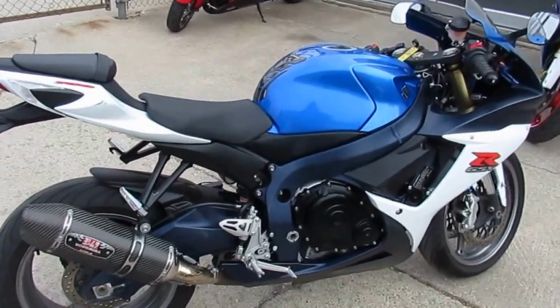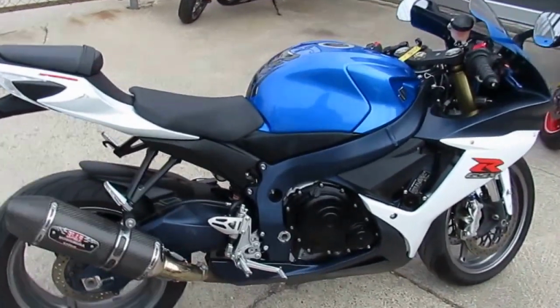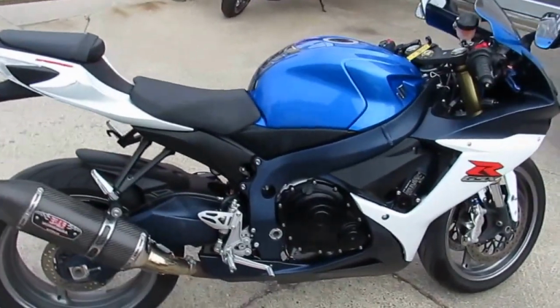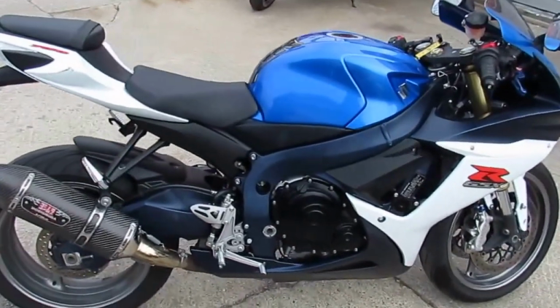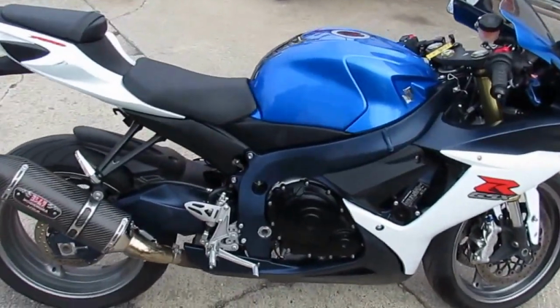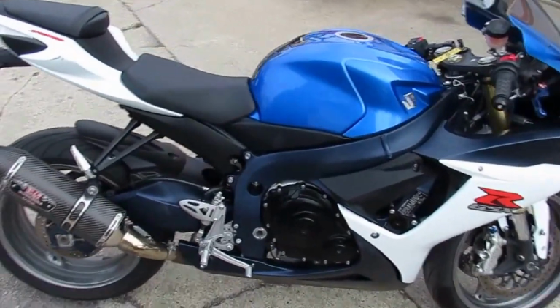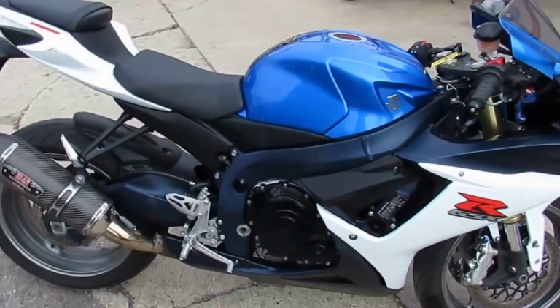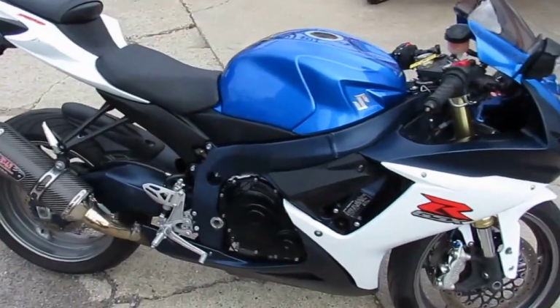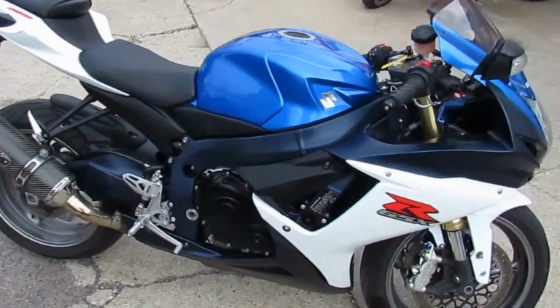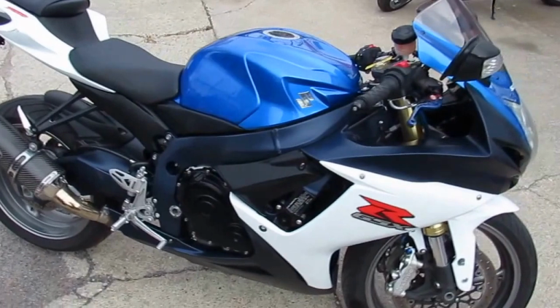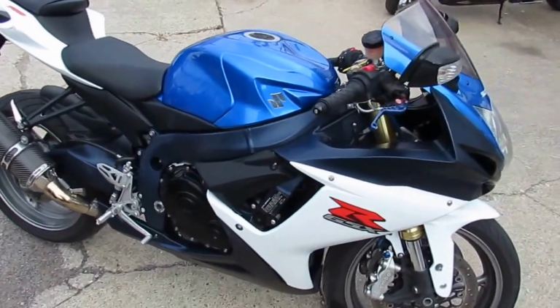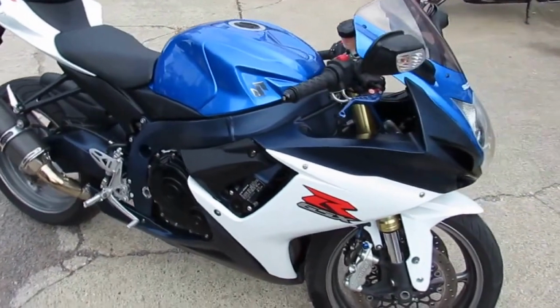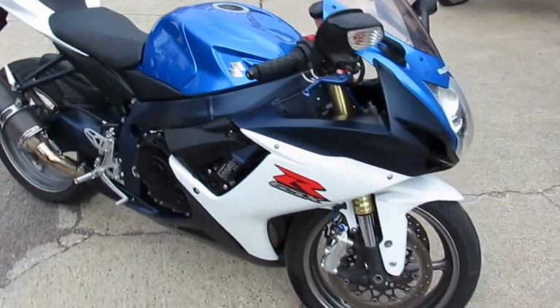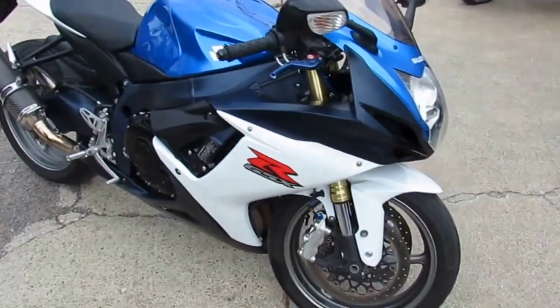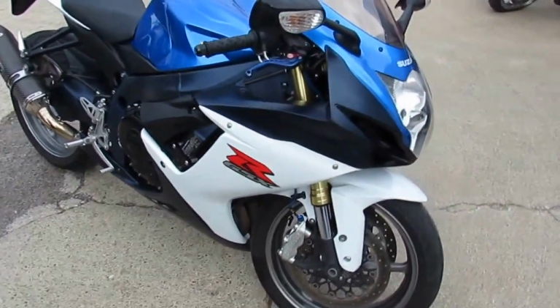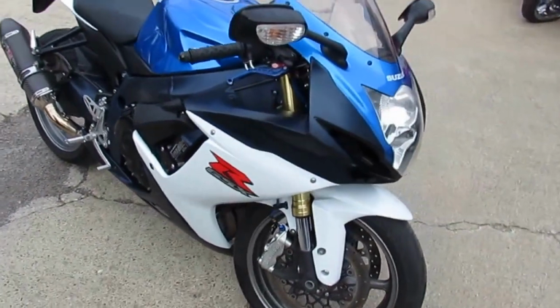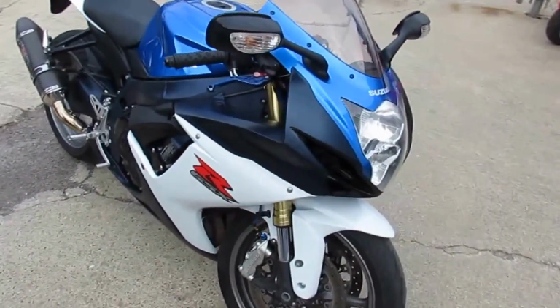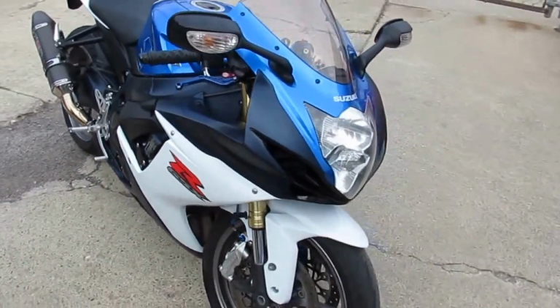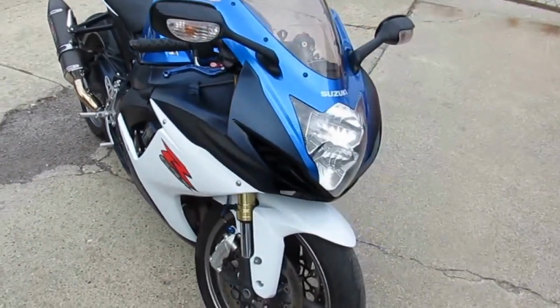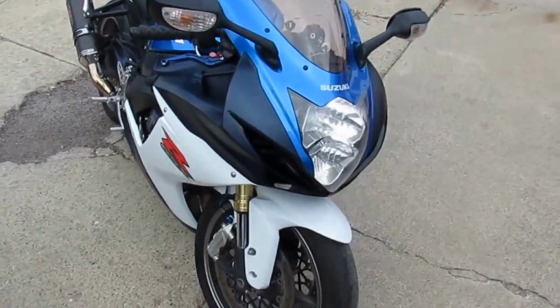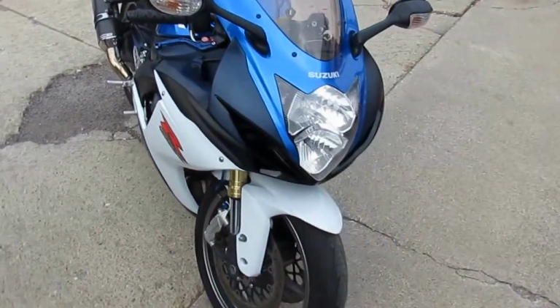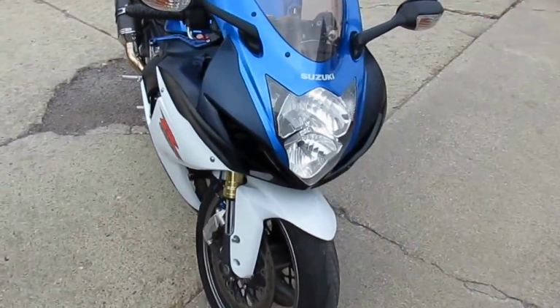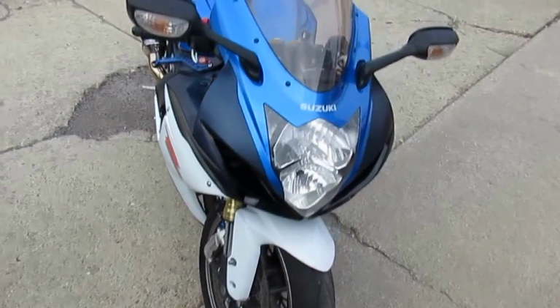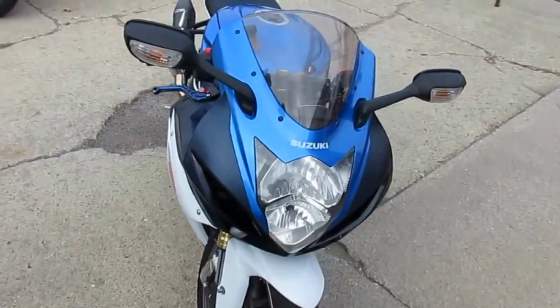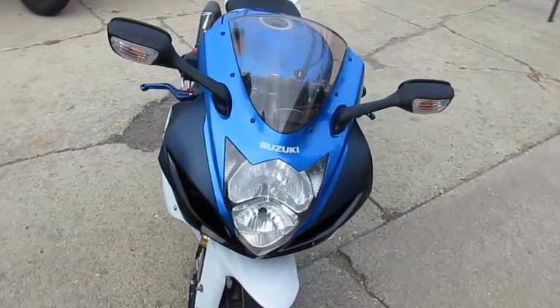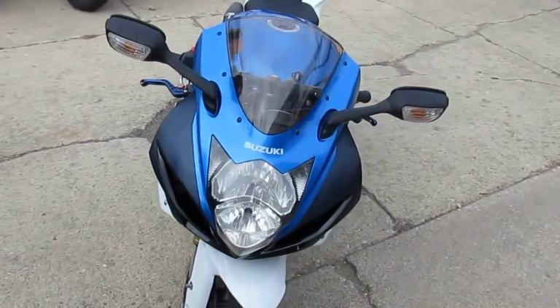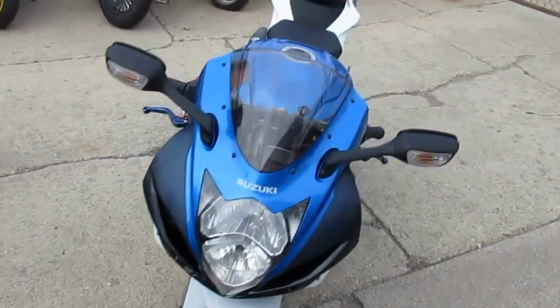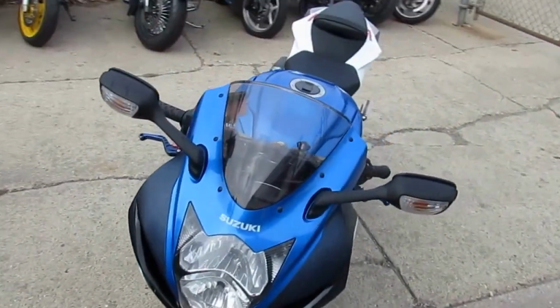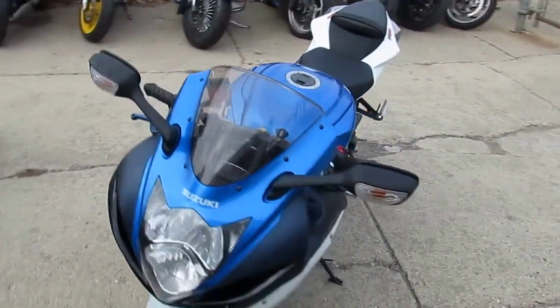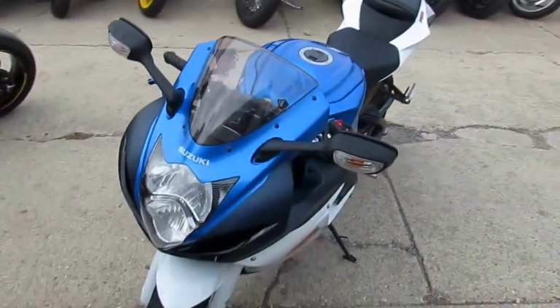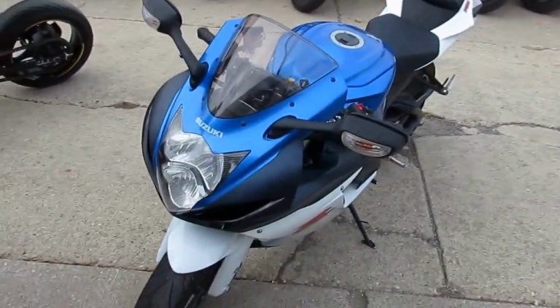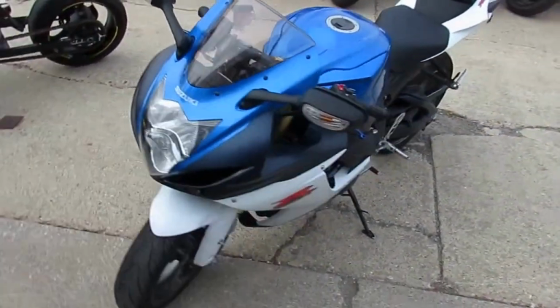Hey guys, it's ApprovalPowerSports.com here. Today I got a 2011 used Suzuki GSXR 750 for sale. Only $79.99. It's under Suzuki factory warranty until February 2017.